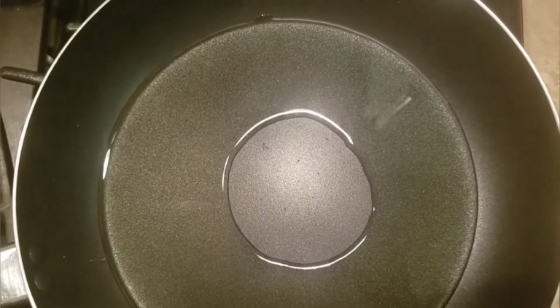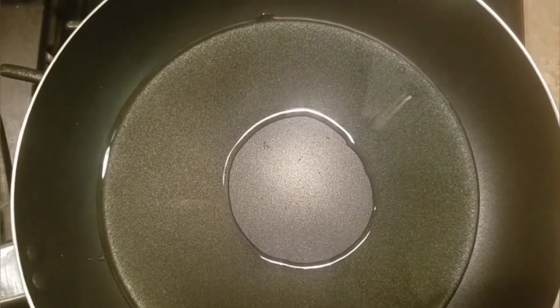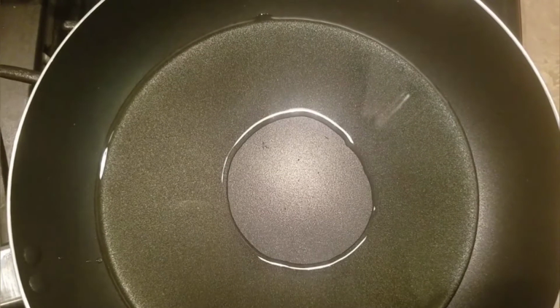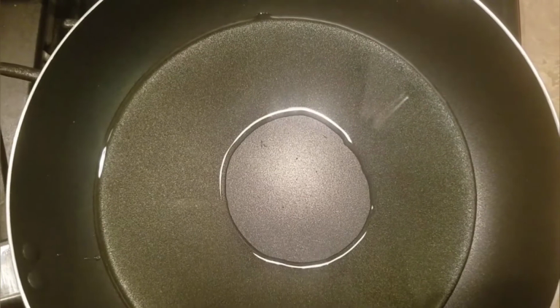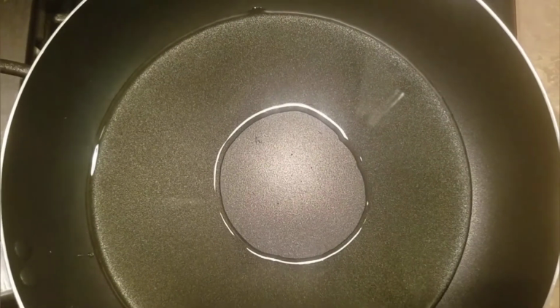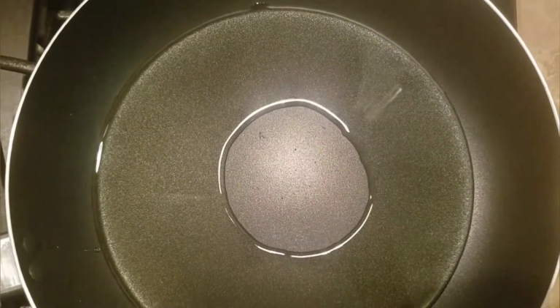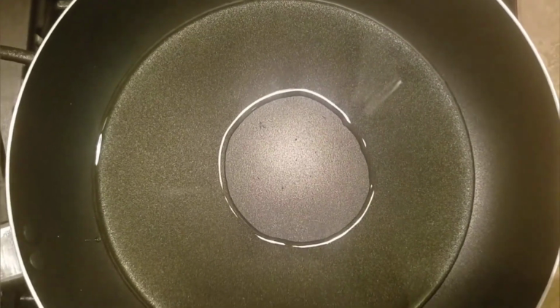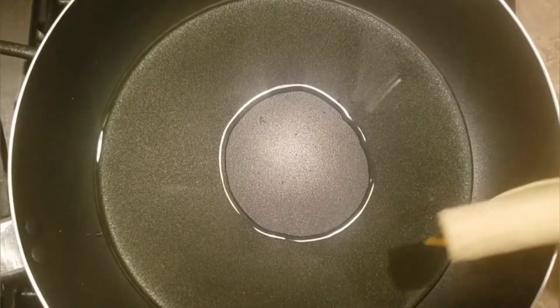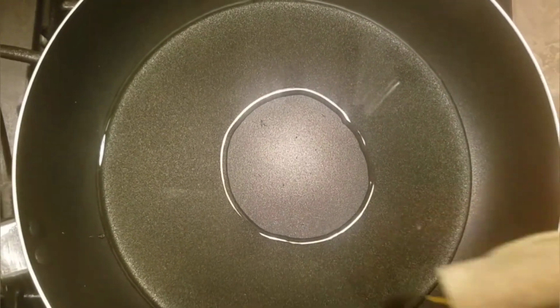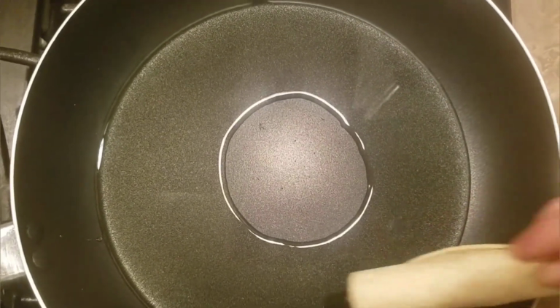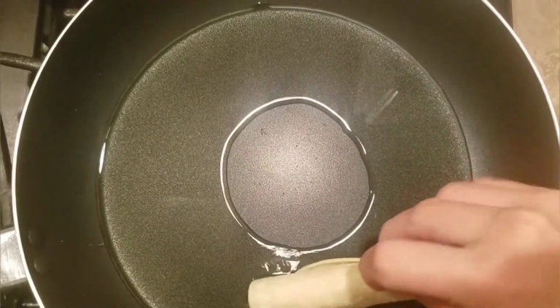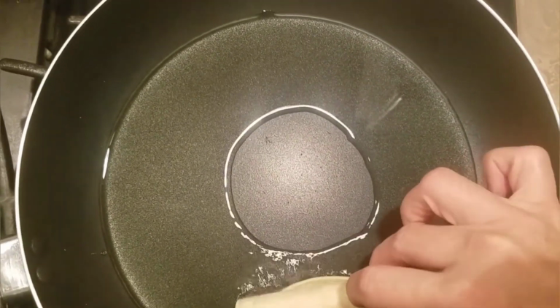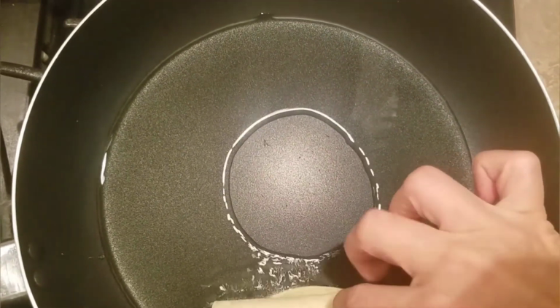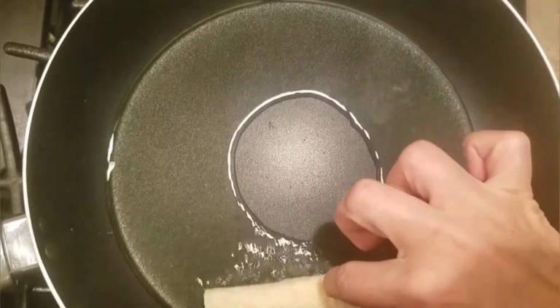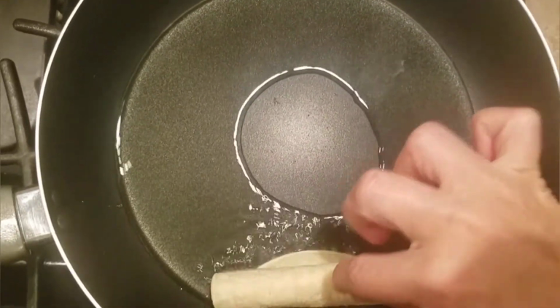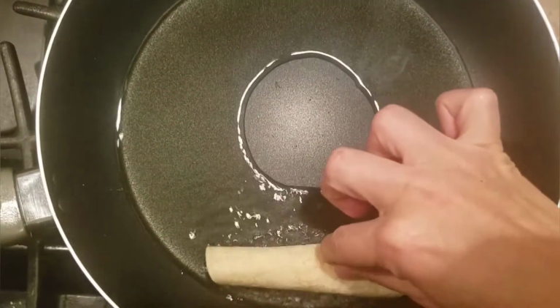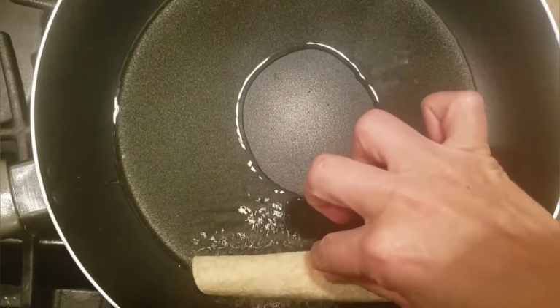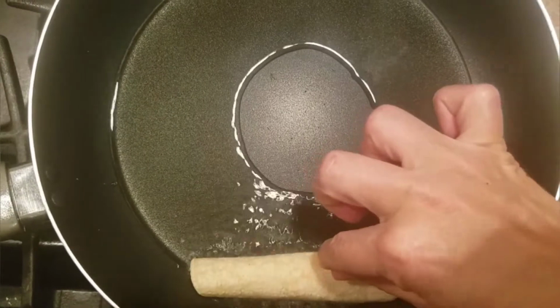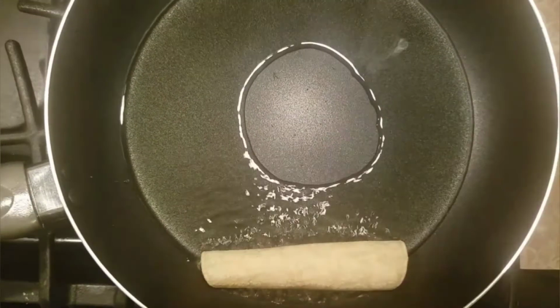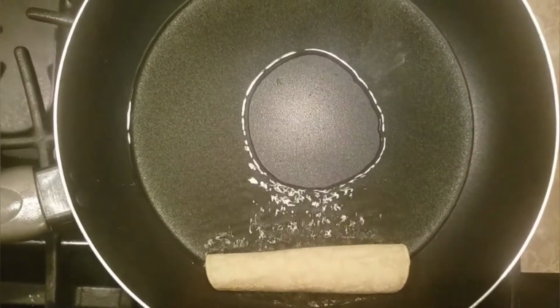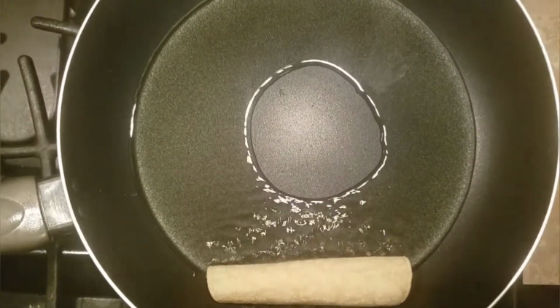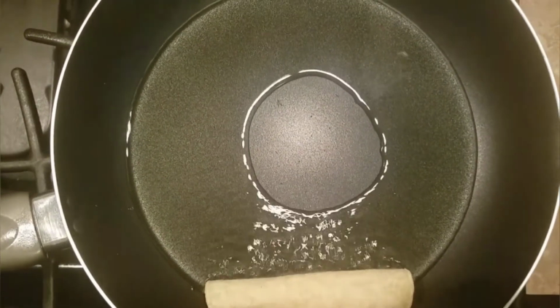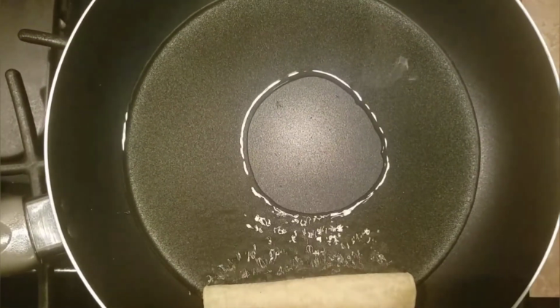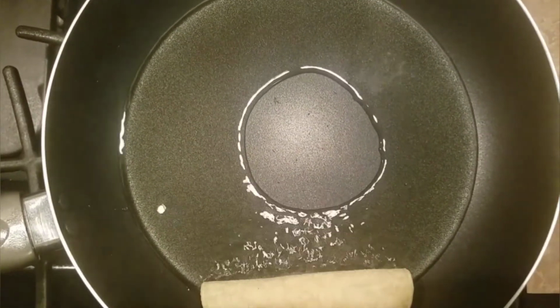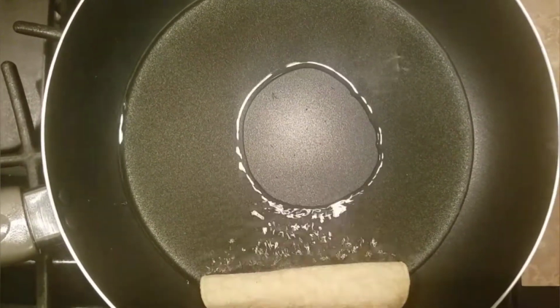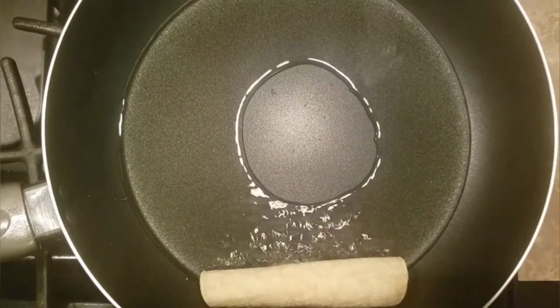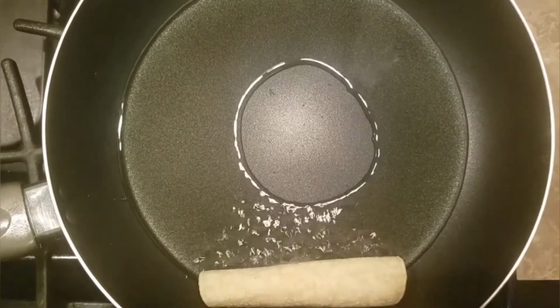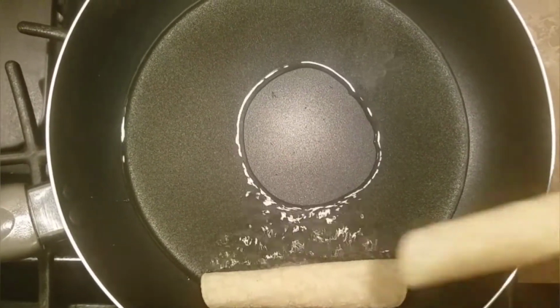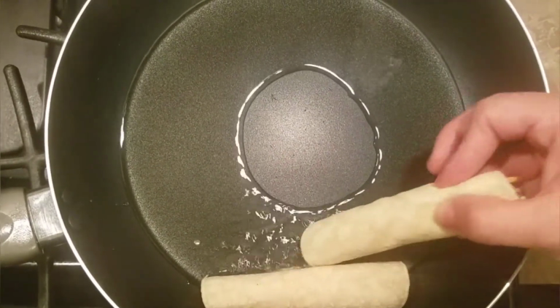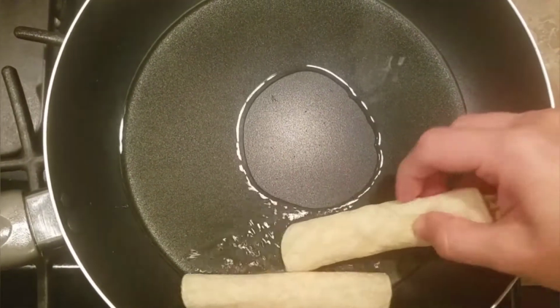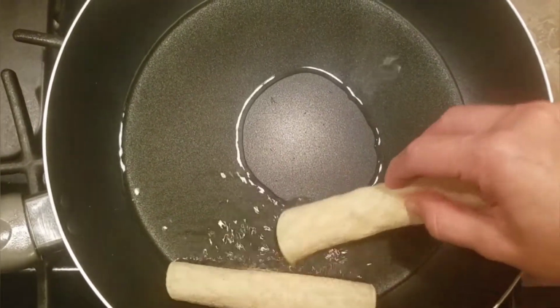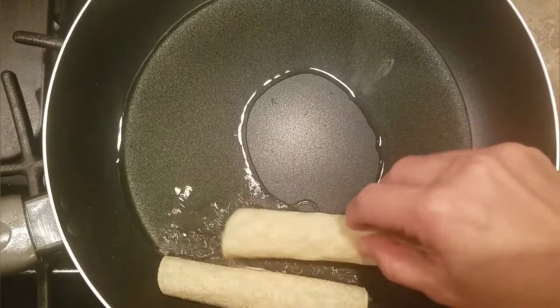Now it's time to fry your flautas. Add some oil to a pan, bring your heat to medium, and add in your flautas with the opening down. Fry until golden brown, then flip over and continue the process.